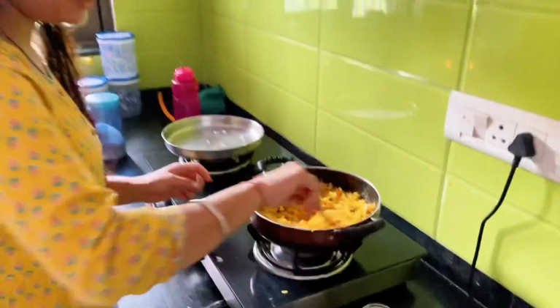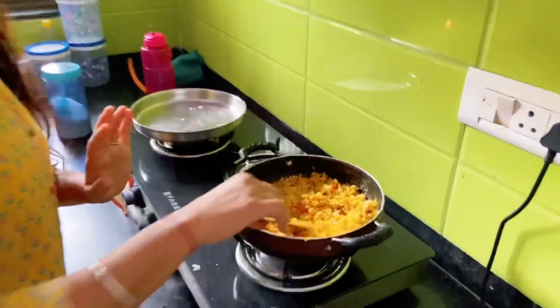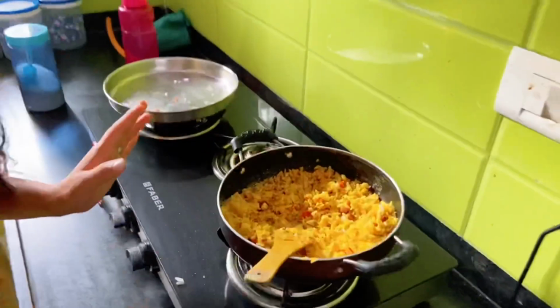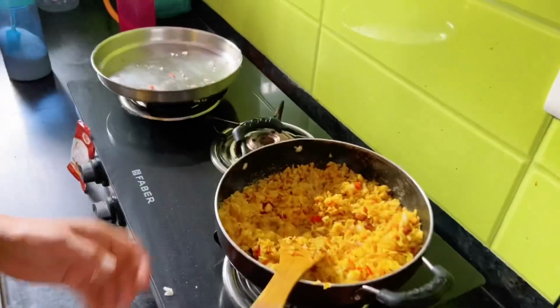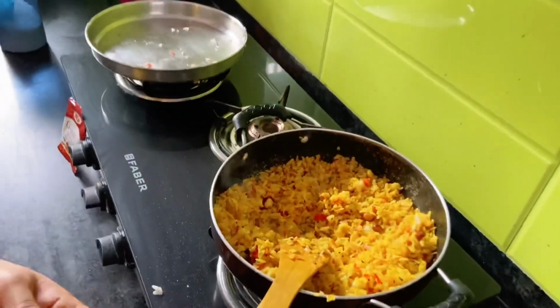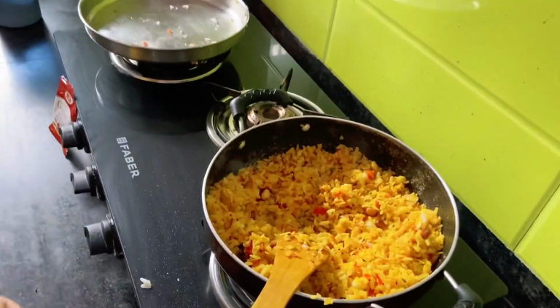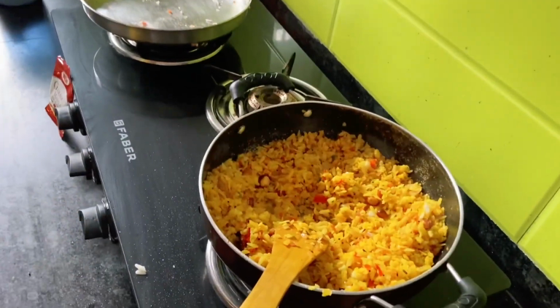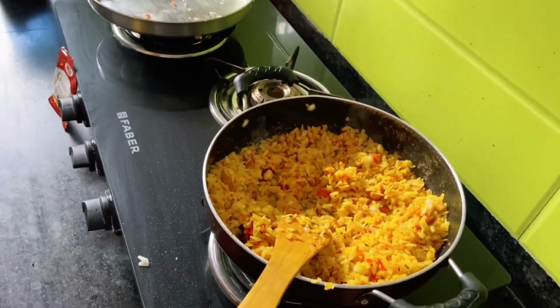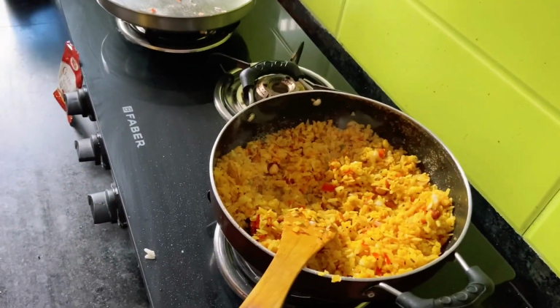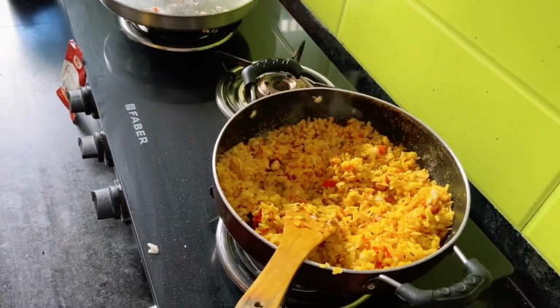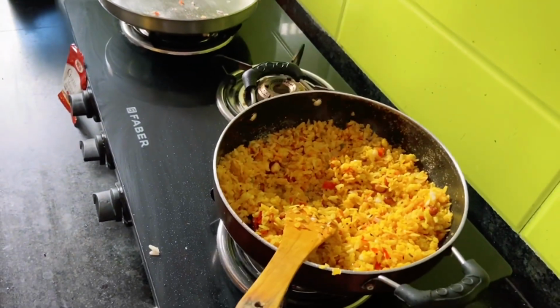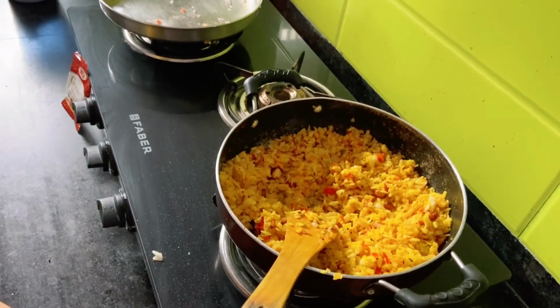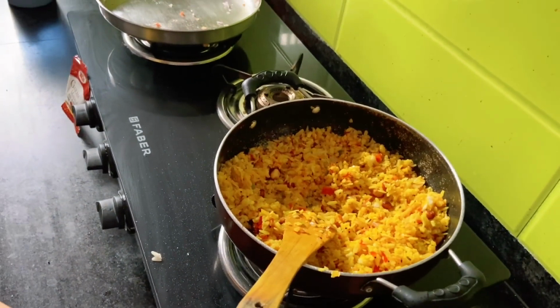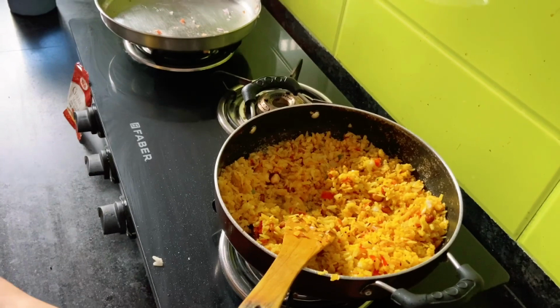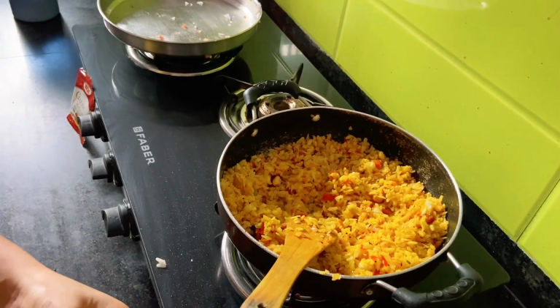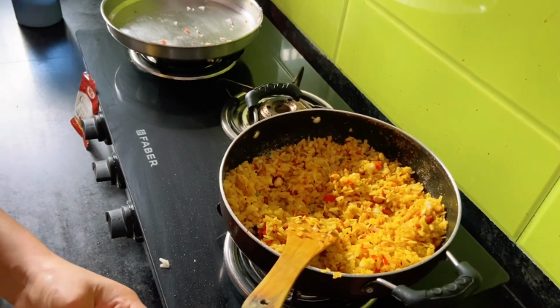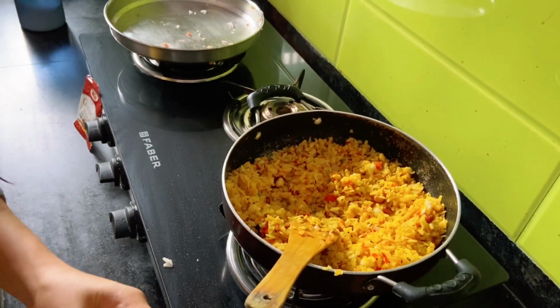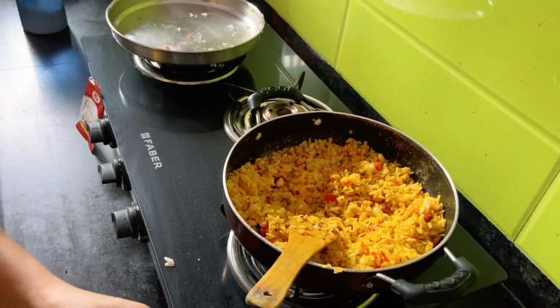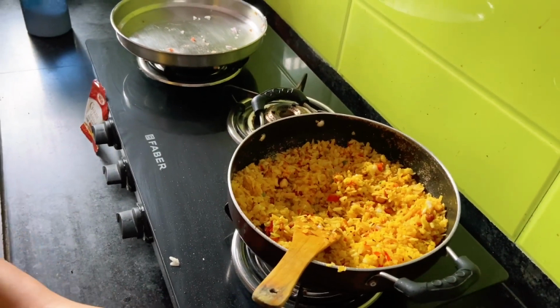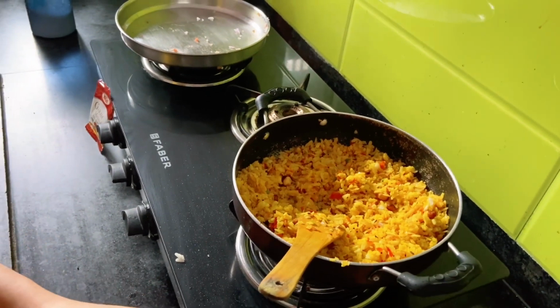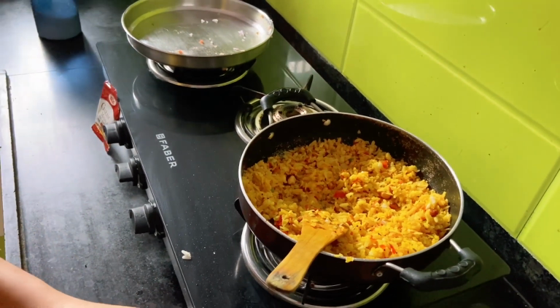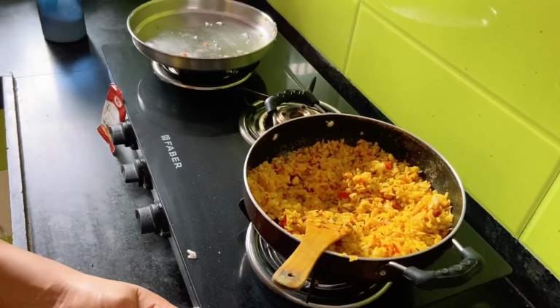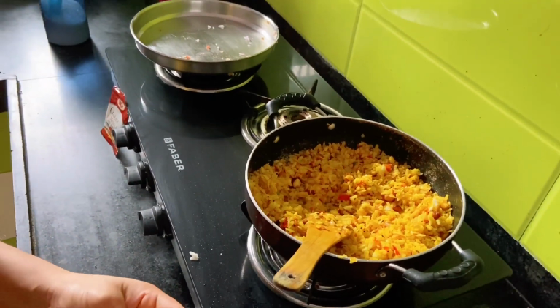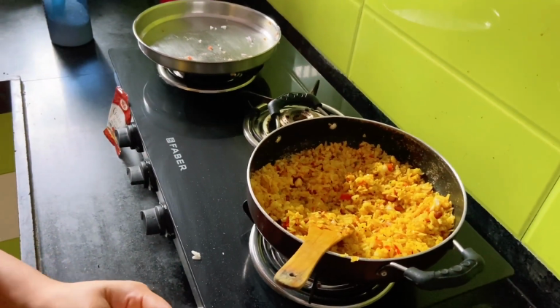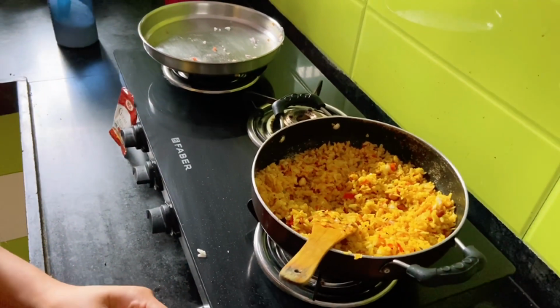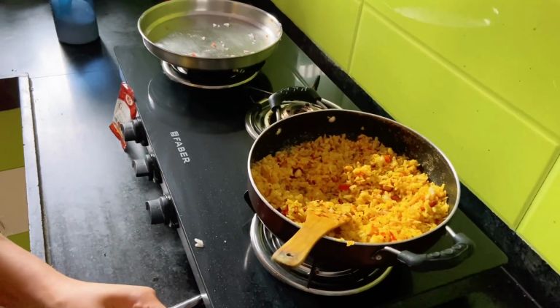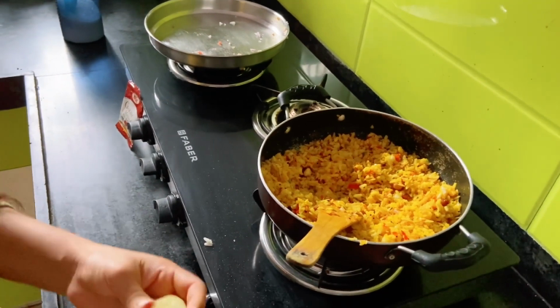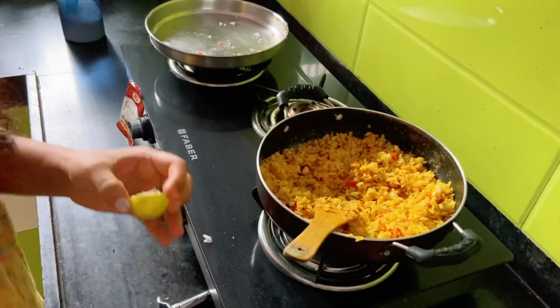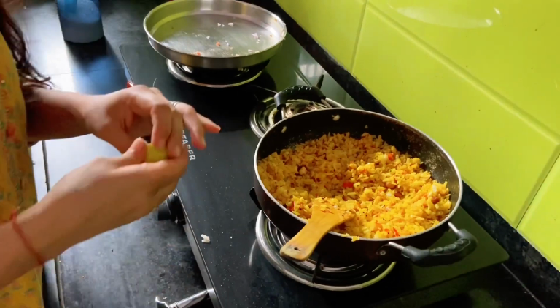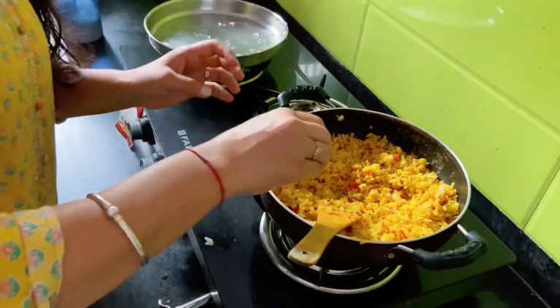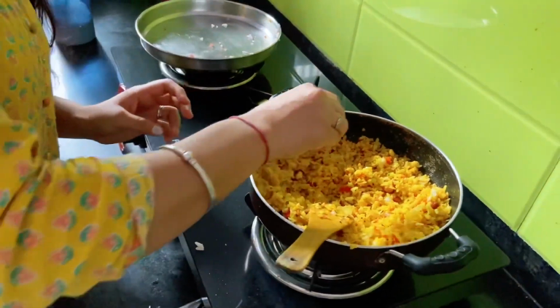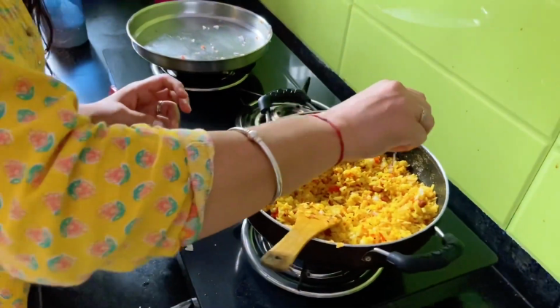We are almost ready. You need to chop for 5 minutes. If you use a hand-grinder, it will take 2 minutes. It looks good. Let's make a lemon squeeze.